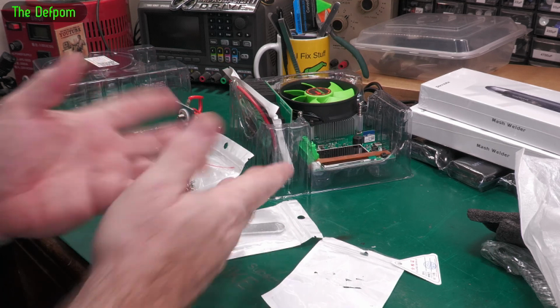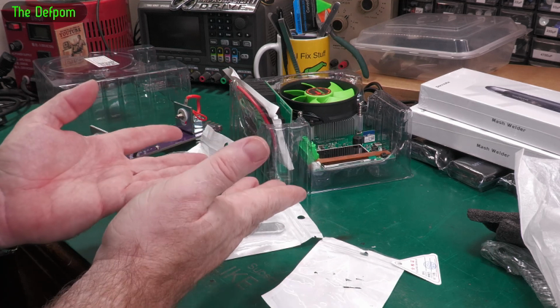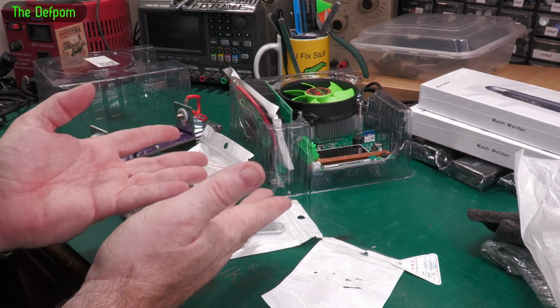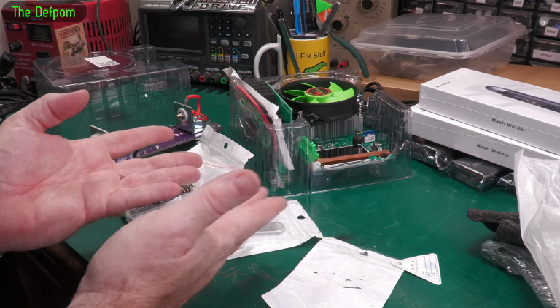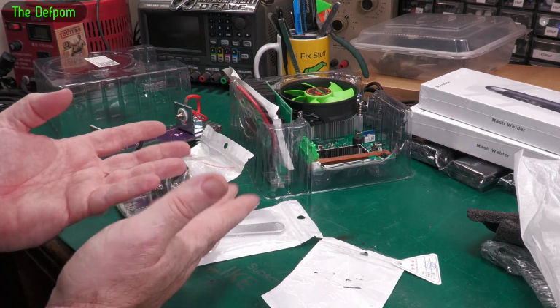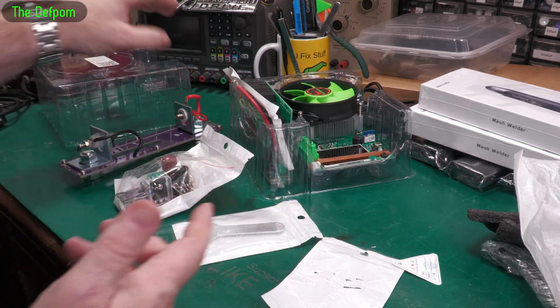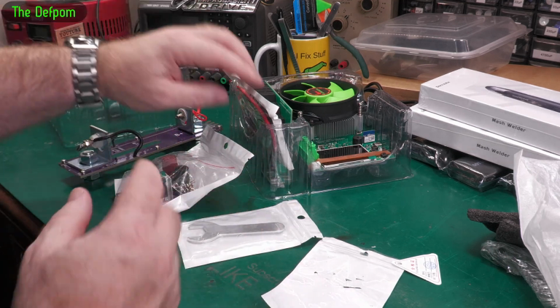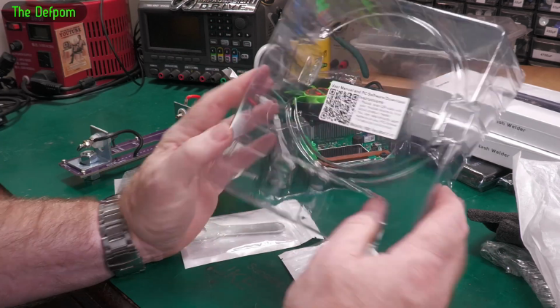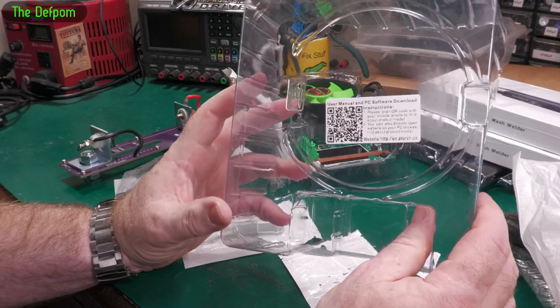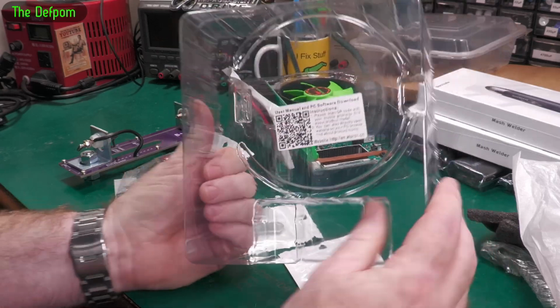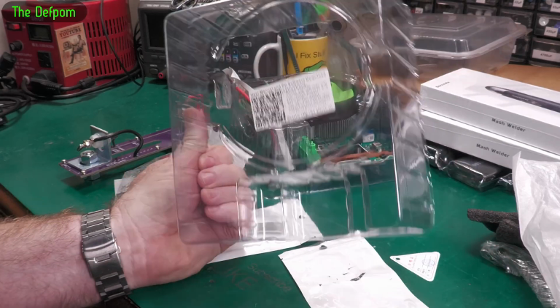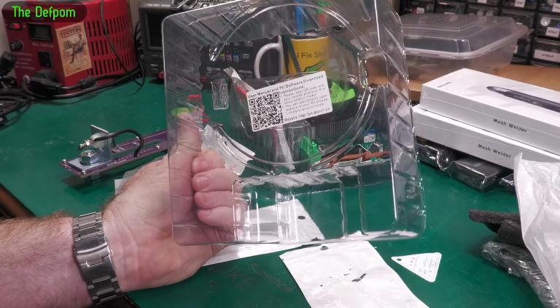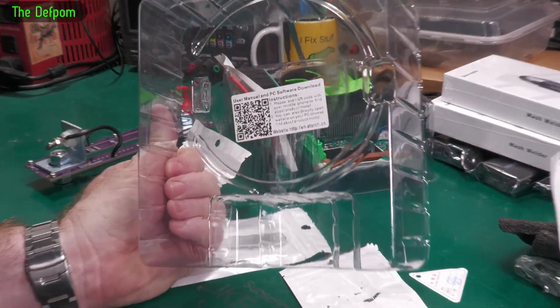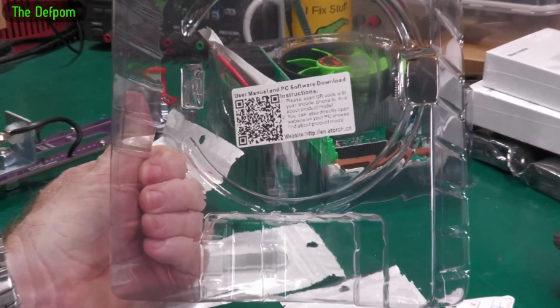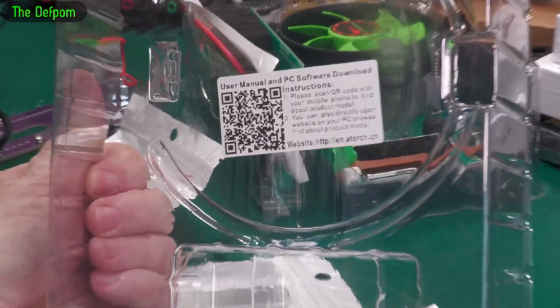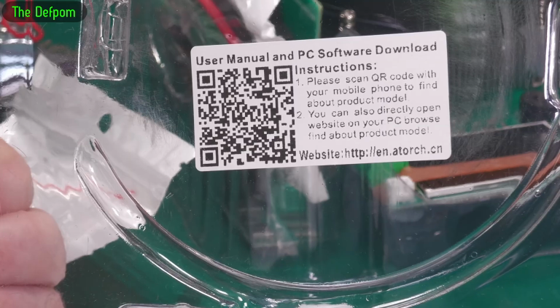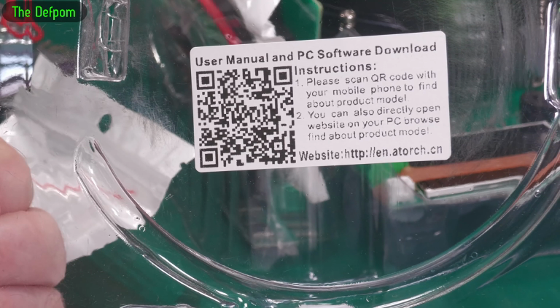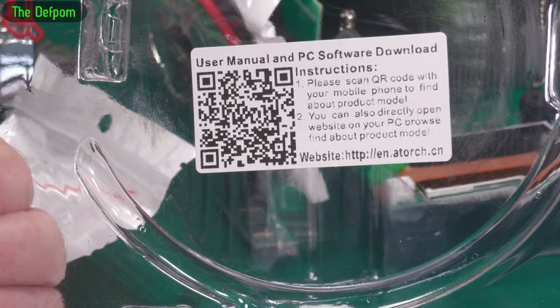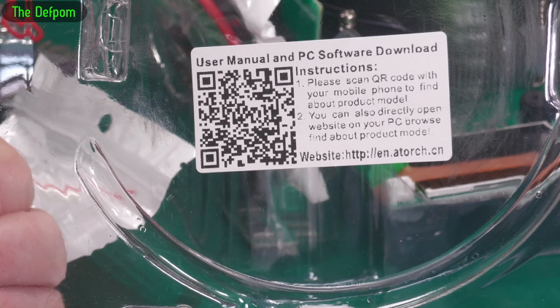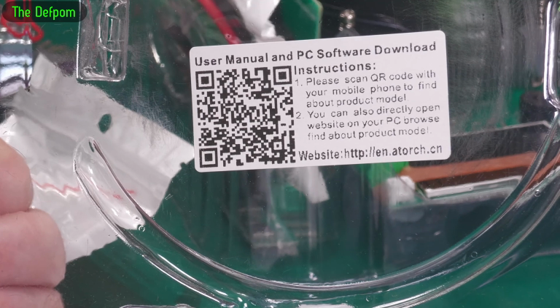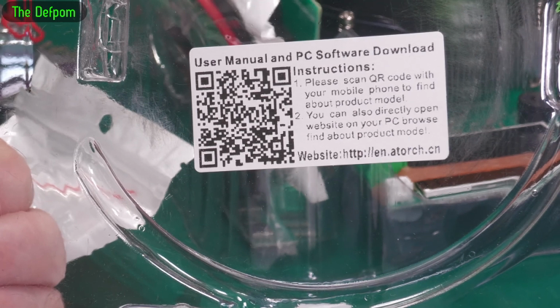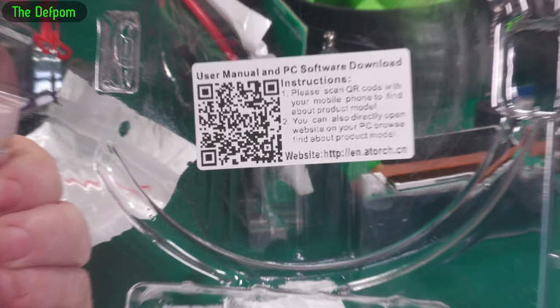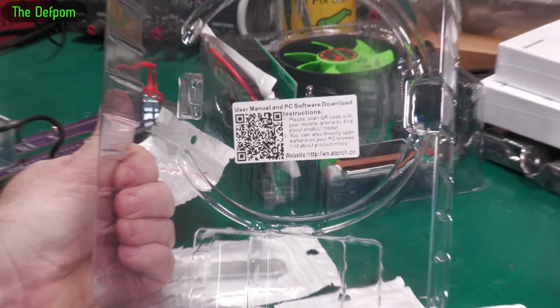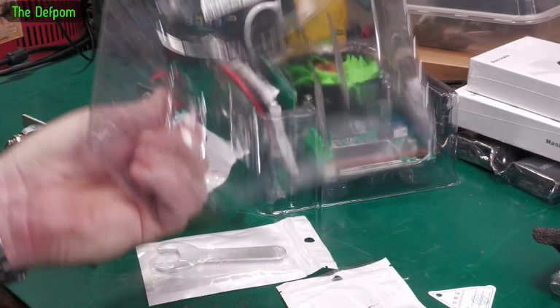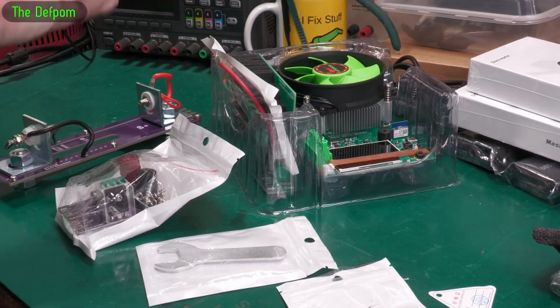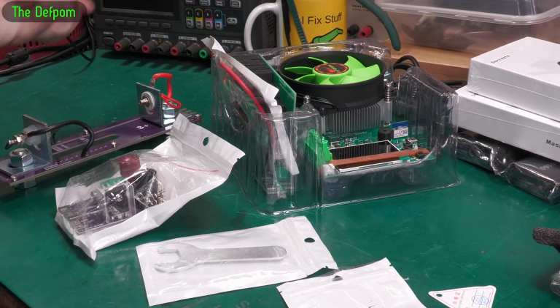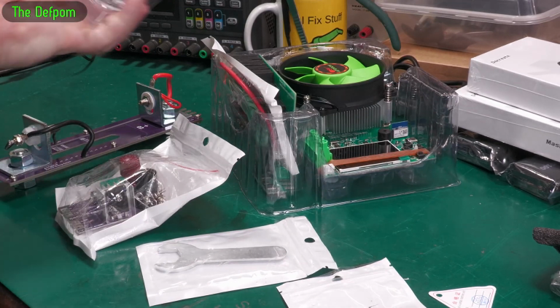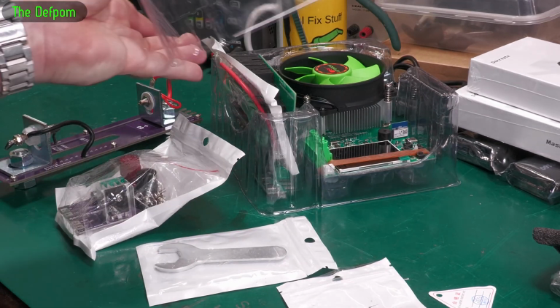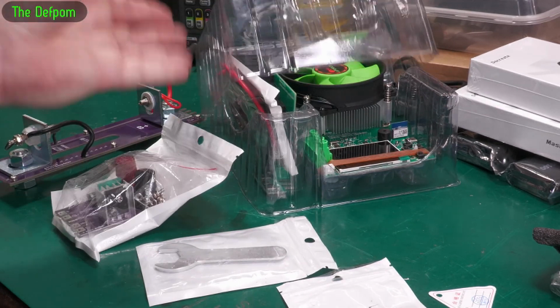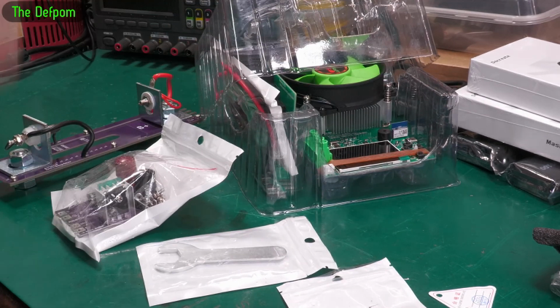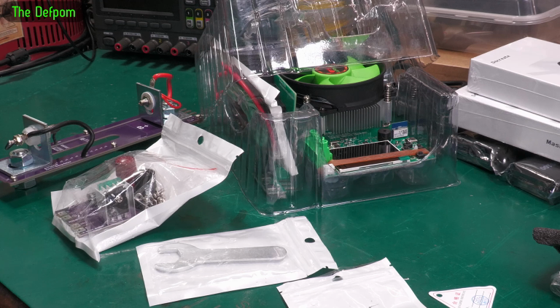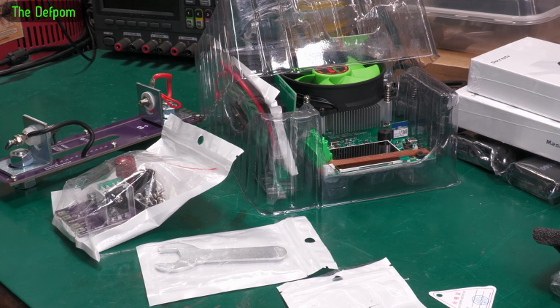Go and follow the link for this thing to find out more about it. It's got software apparently — scan the QR code to get the software. I don't know what wattage this thing was — it'll be listed somewhere.